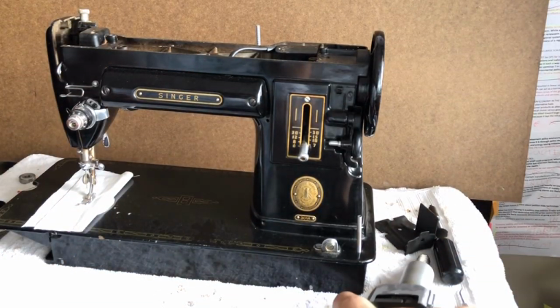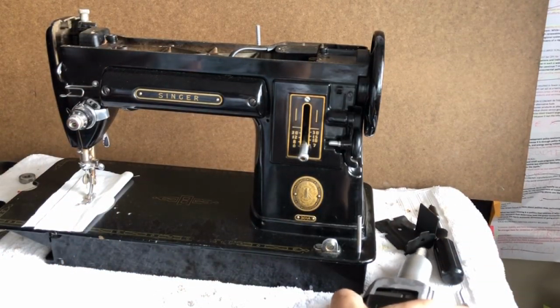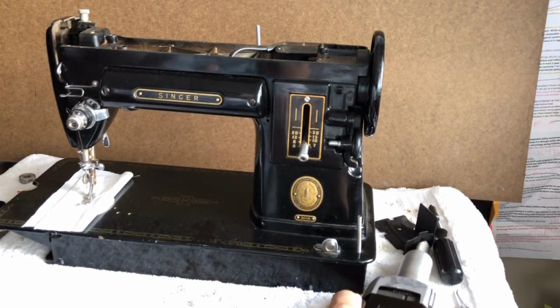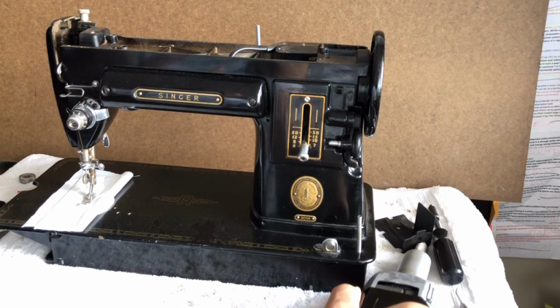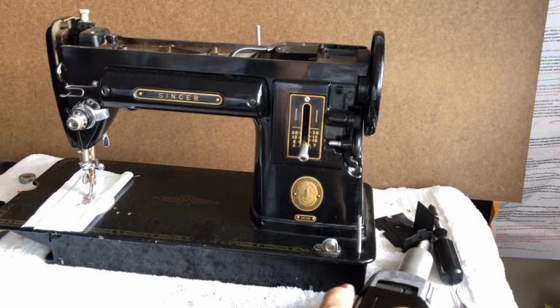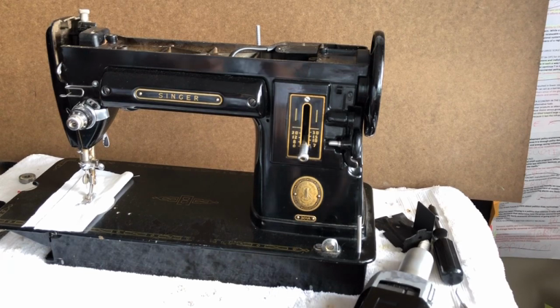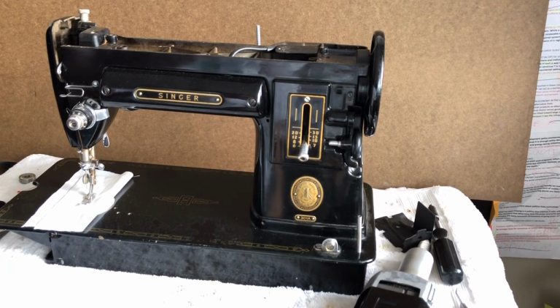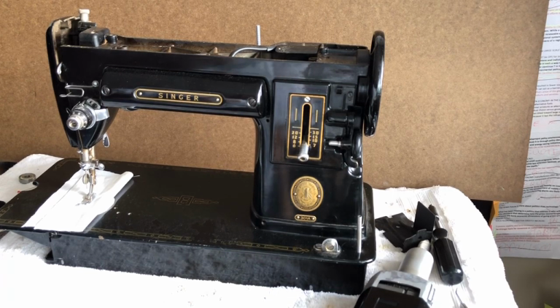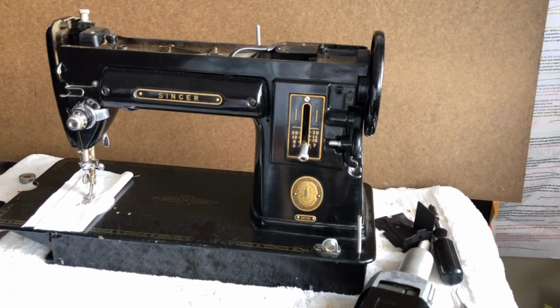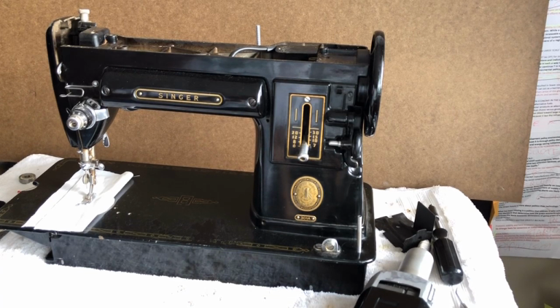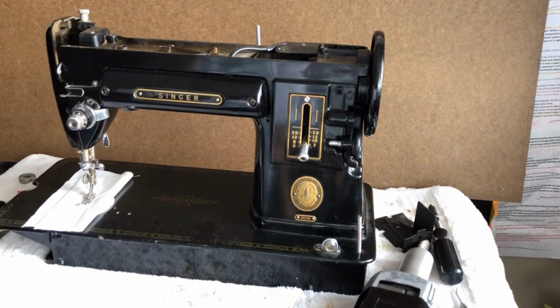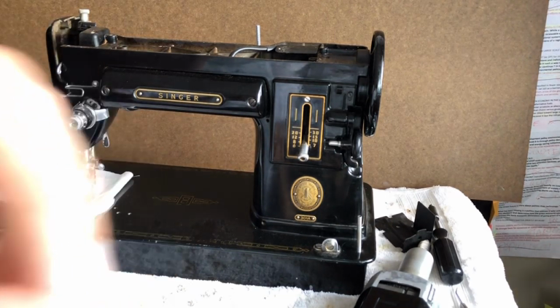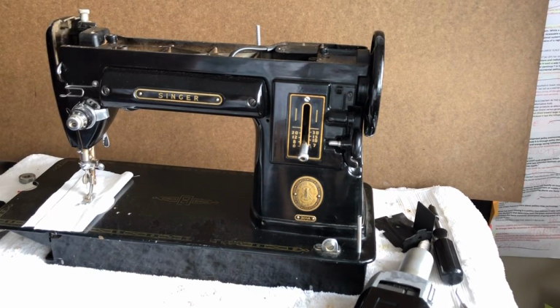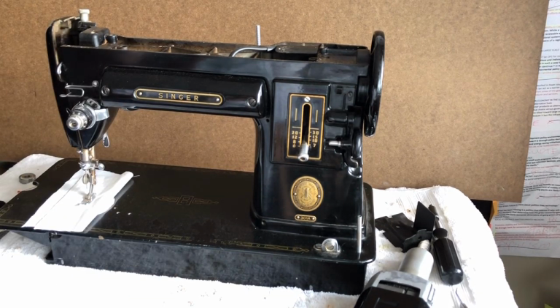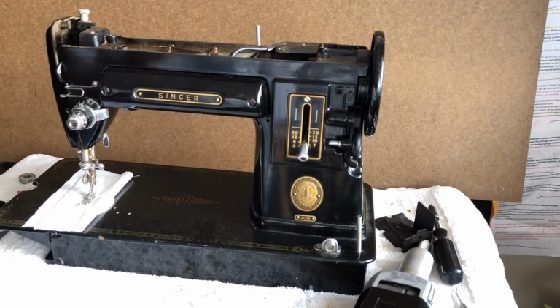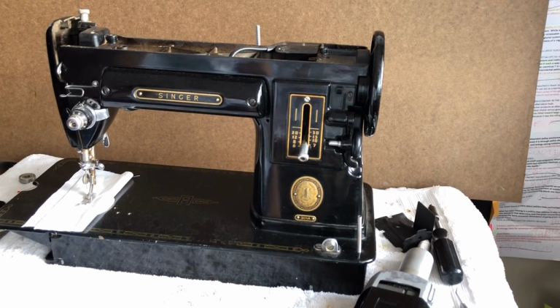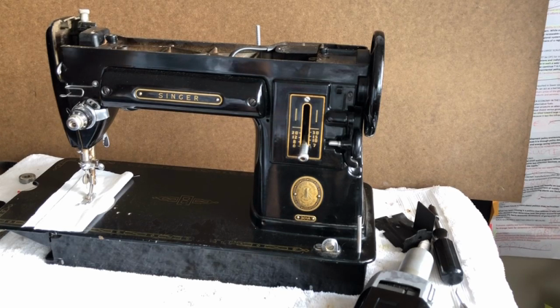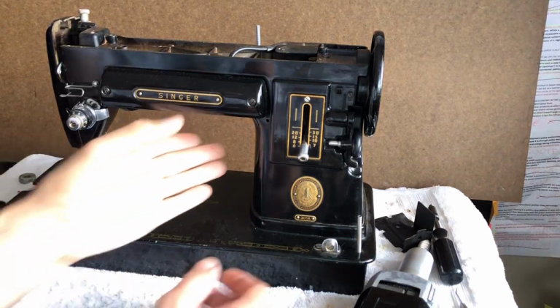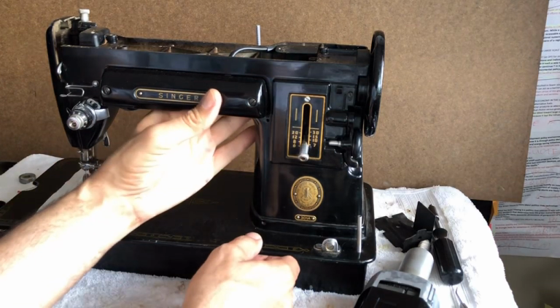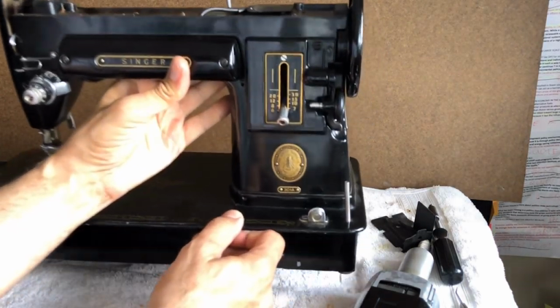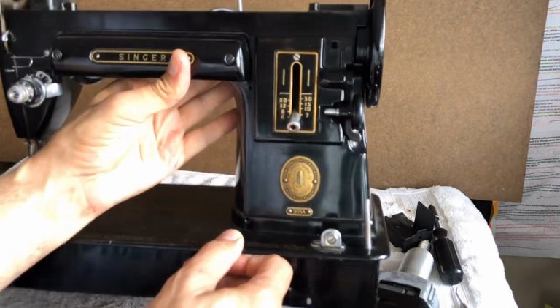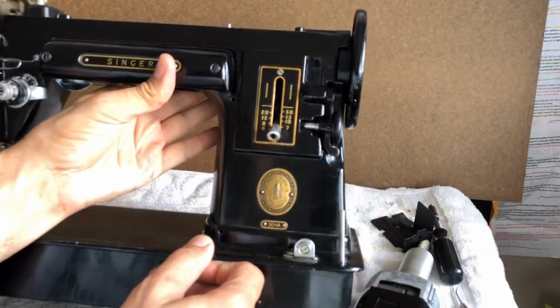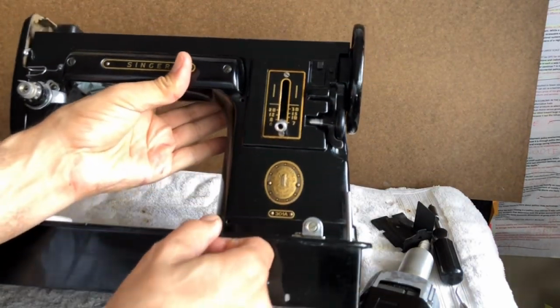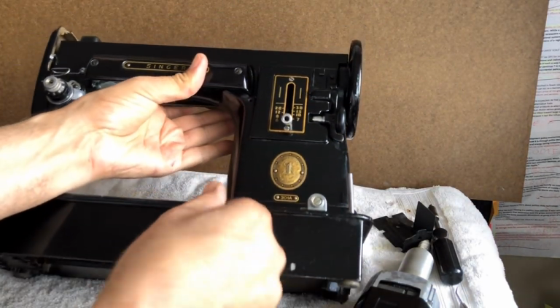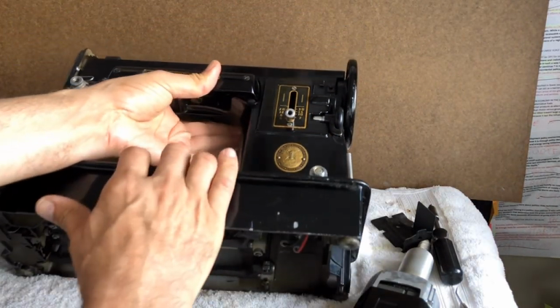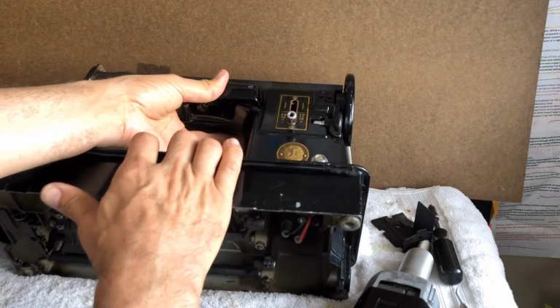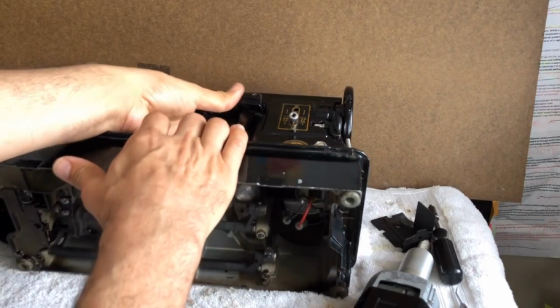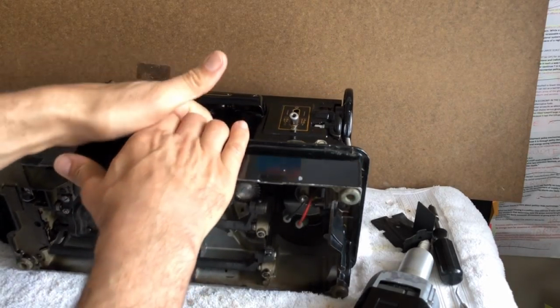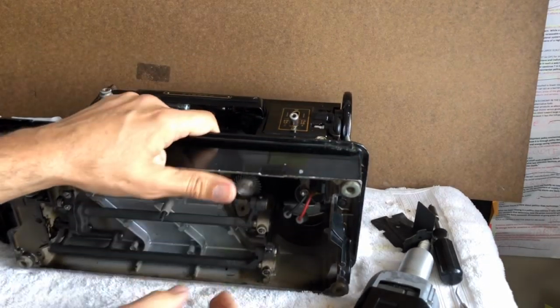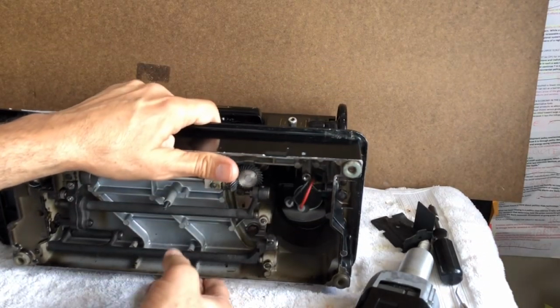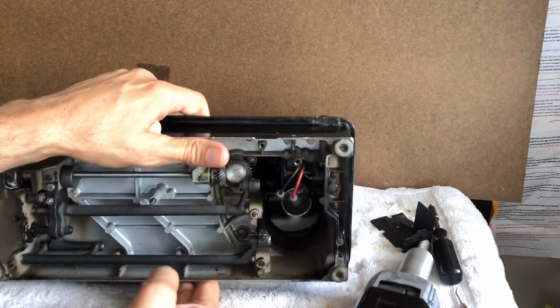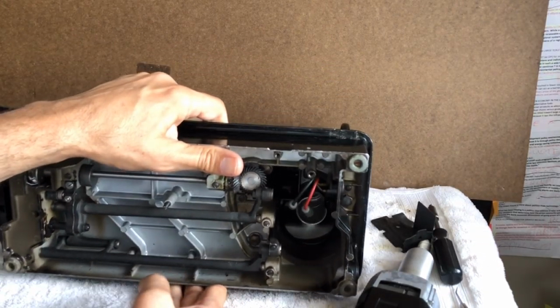We also talked about cleaning the commutator without sanding it, because I no longer sand commutators — I don't like losing motor life and shortening the life of these wonderful motors. I'd rather just clean them with rubbing alcohol at 91%. Don't use the lower percentage; it has too much moisture in it.